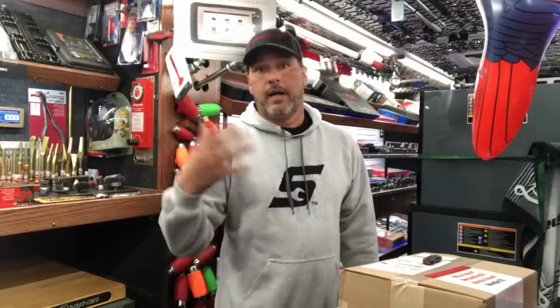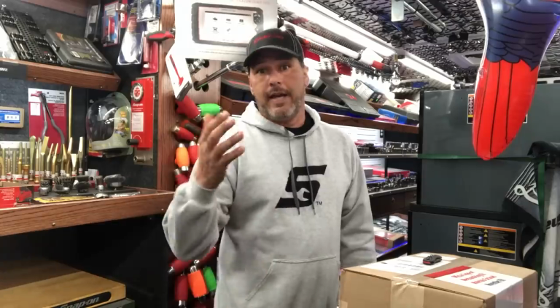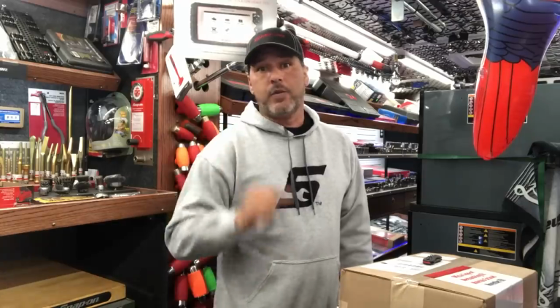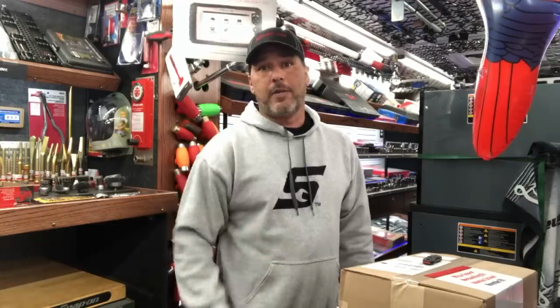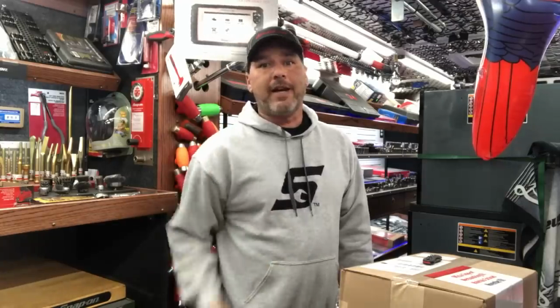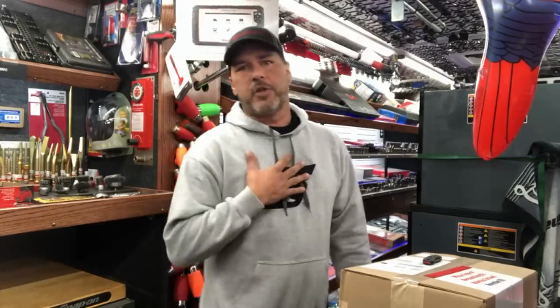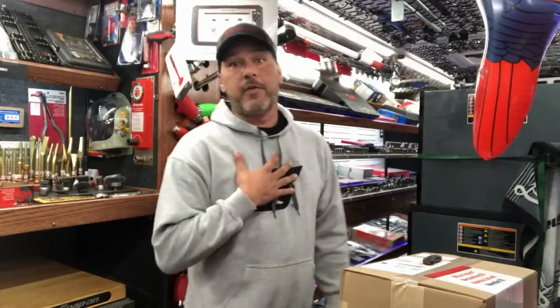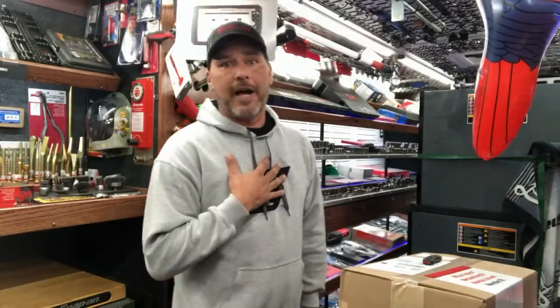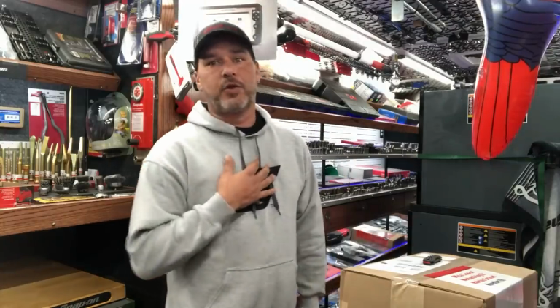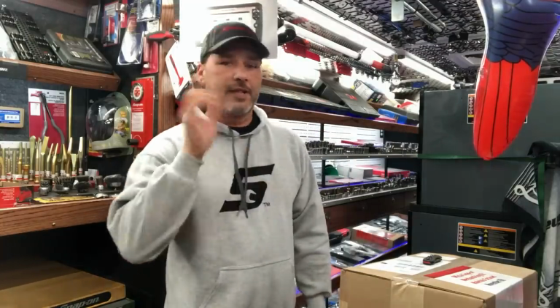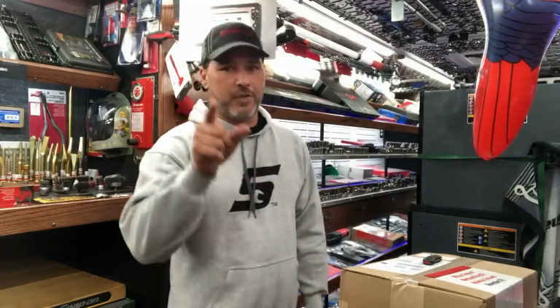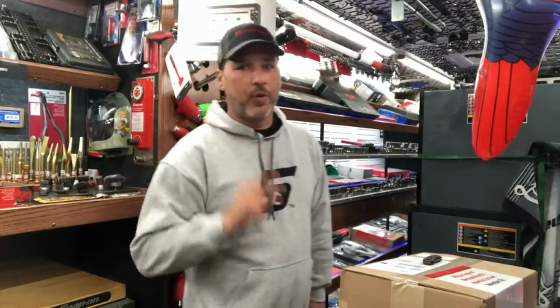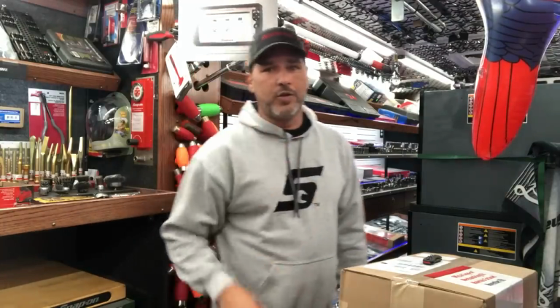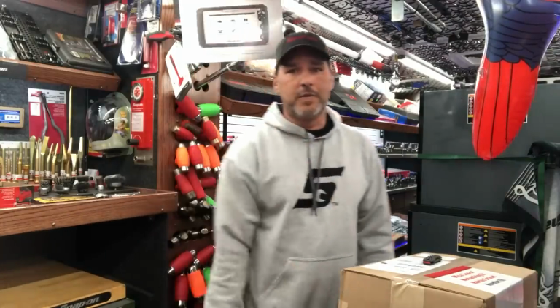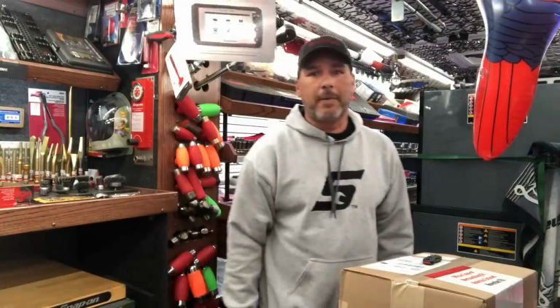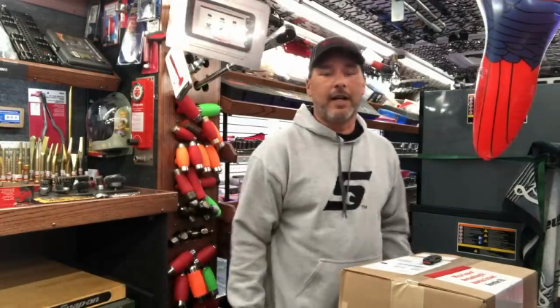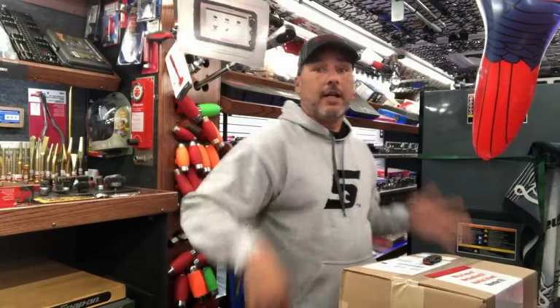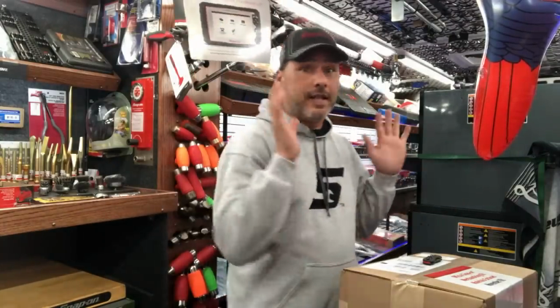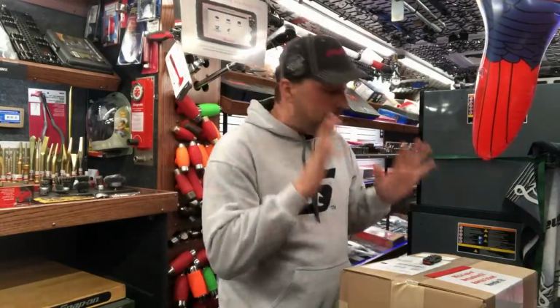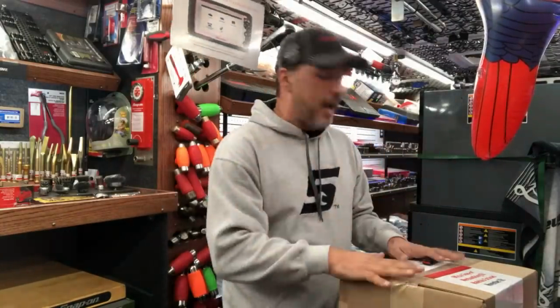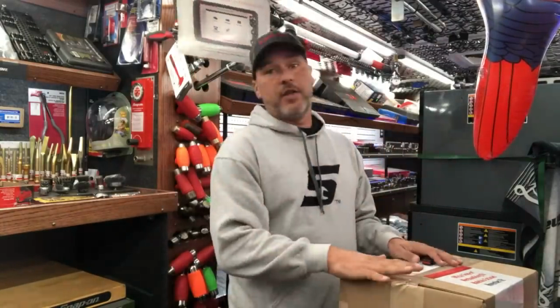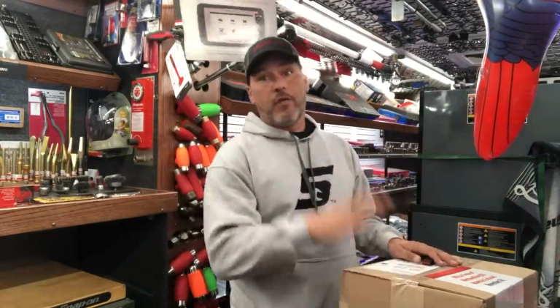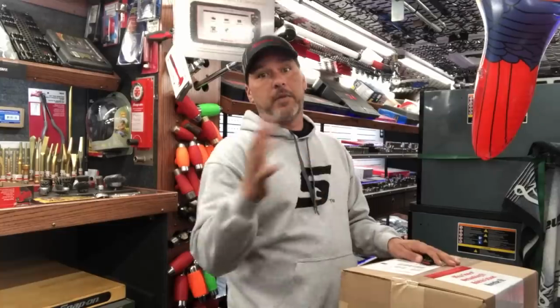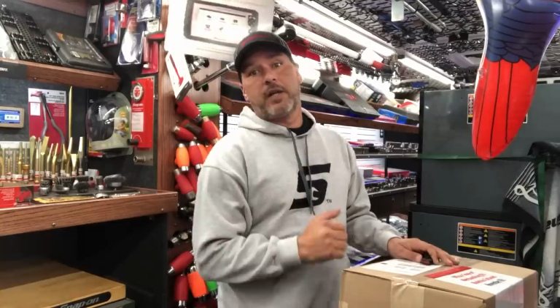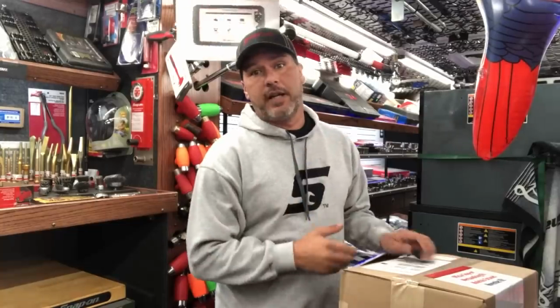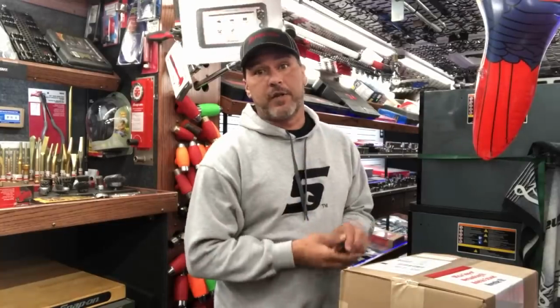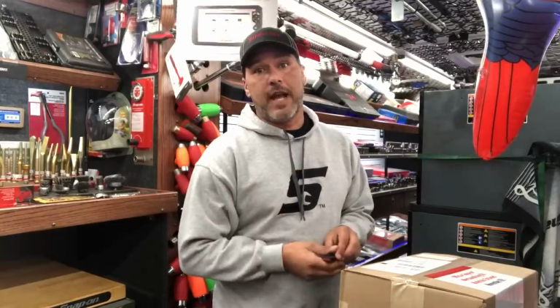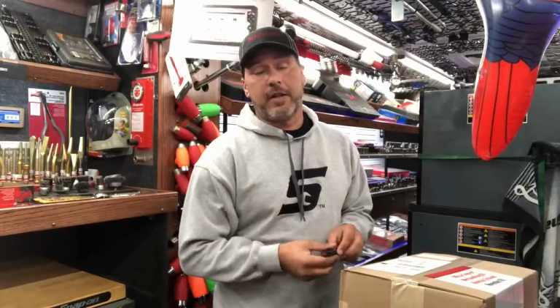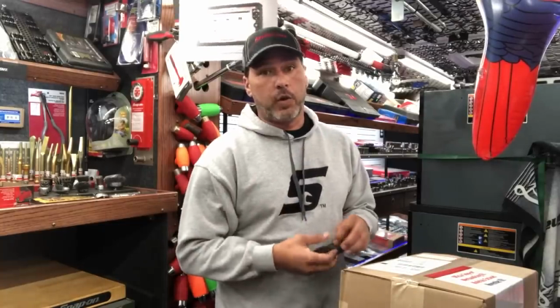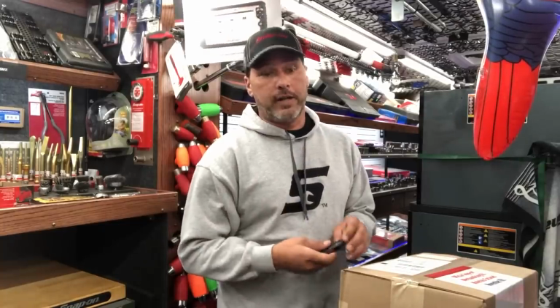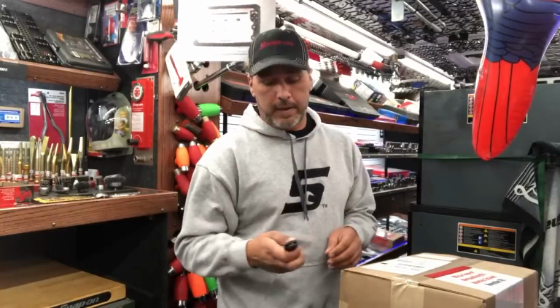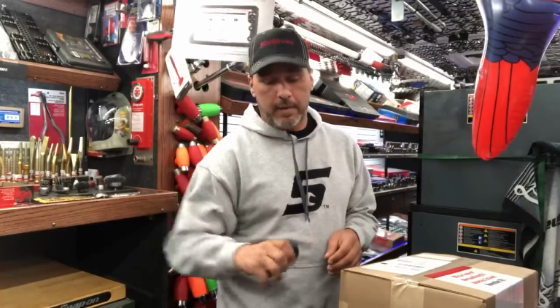Hey guys, welcome back. I'm Jeremy from Hazzle Tools and I'm your YouTube Snap-On Guy. Today we have the November marketing kit for Snap-On, so we'll go ahead and open that up.